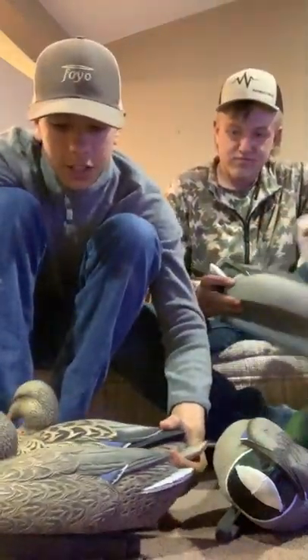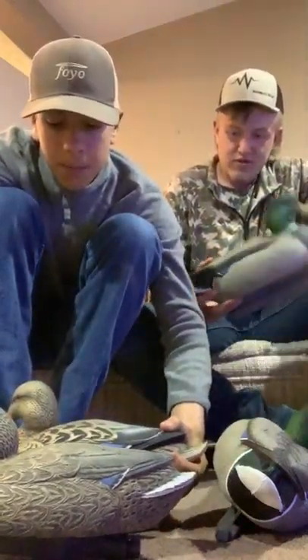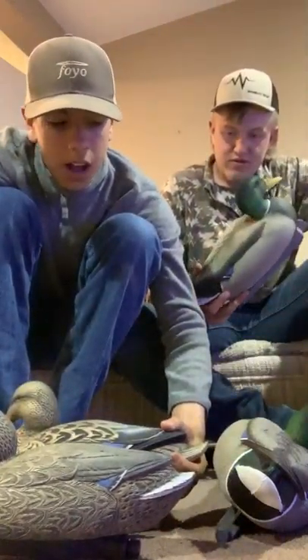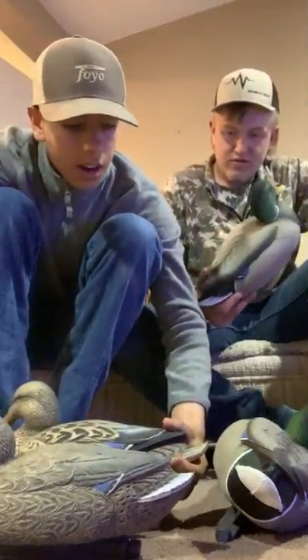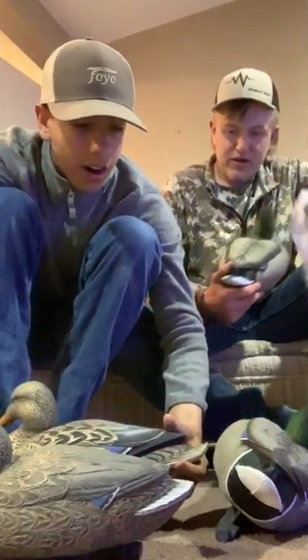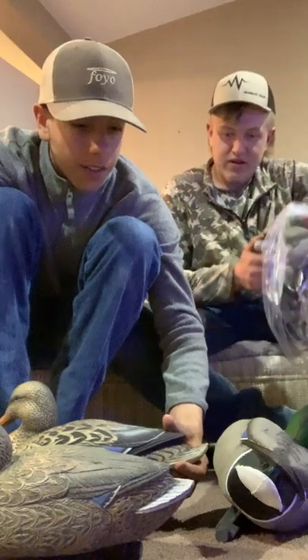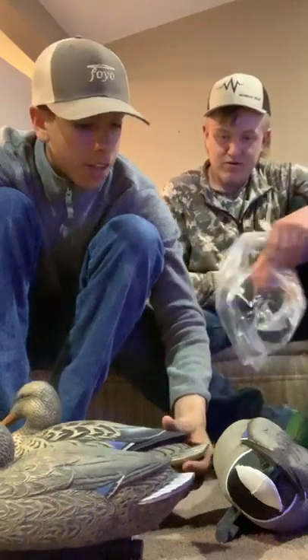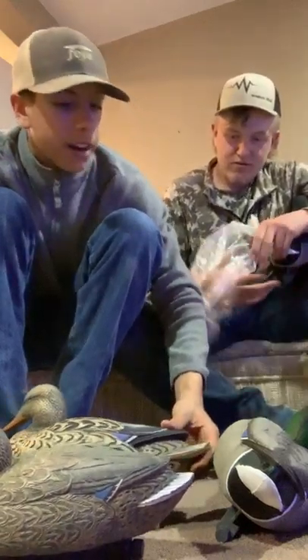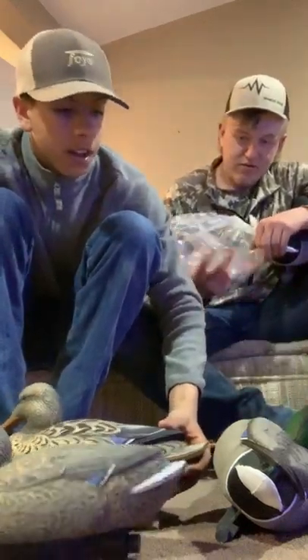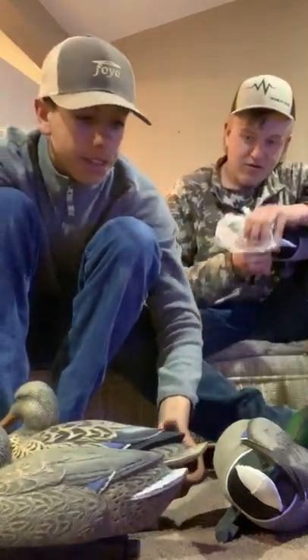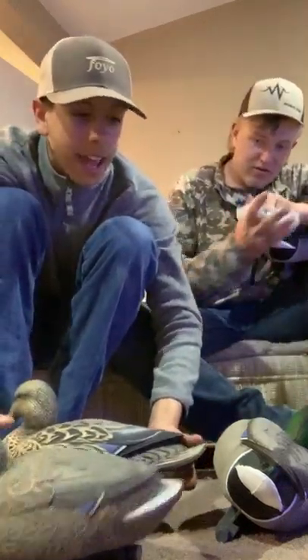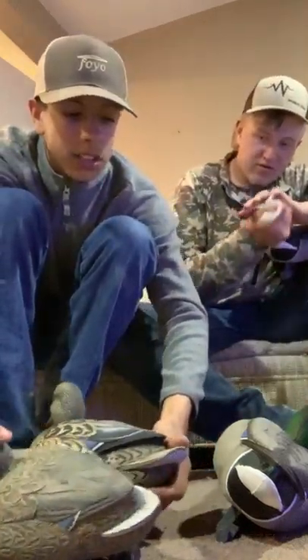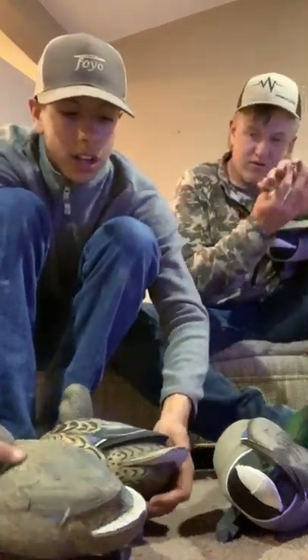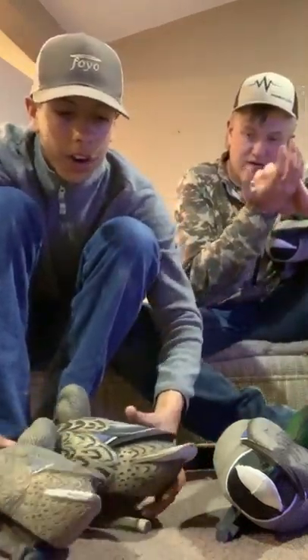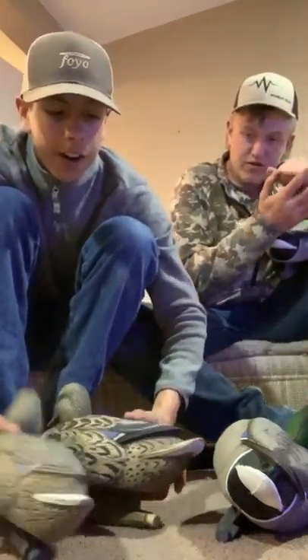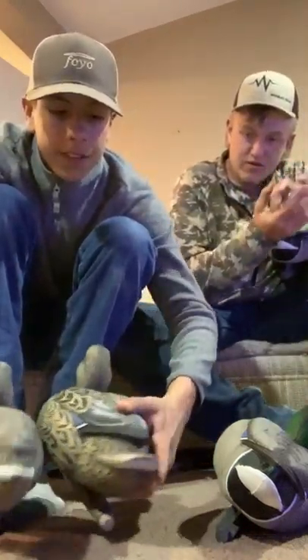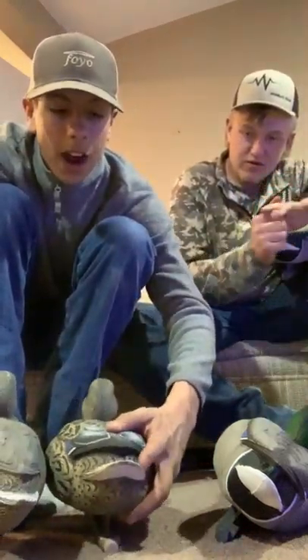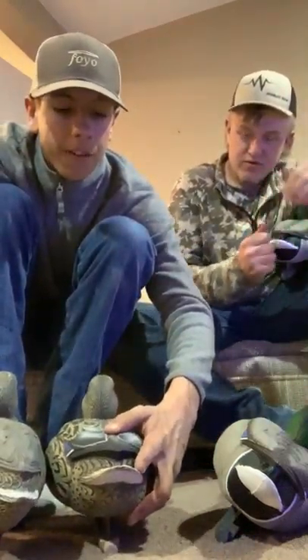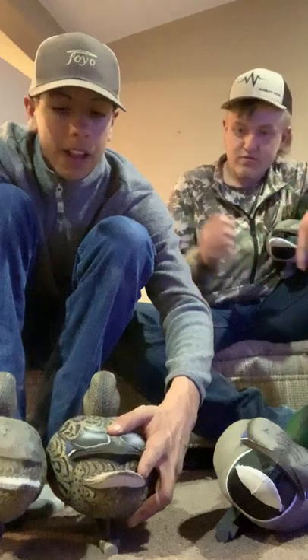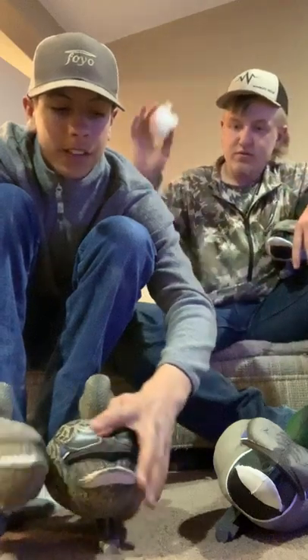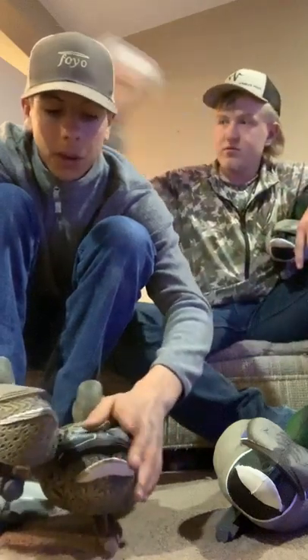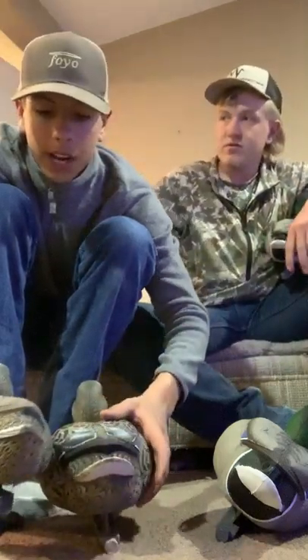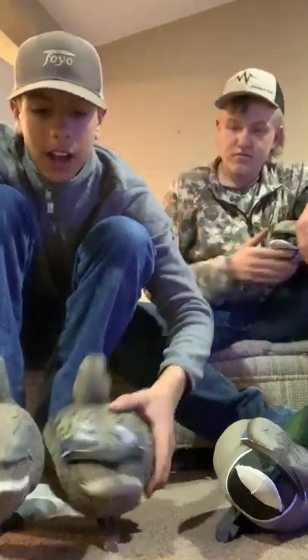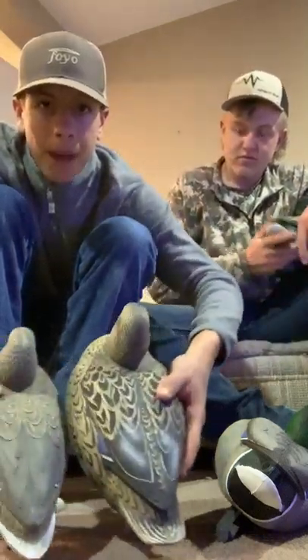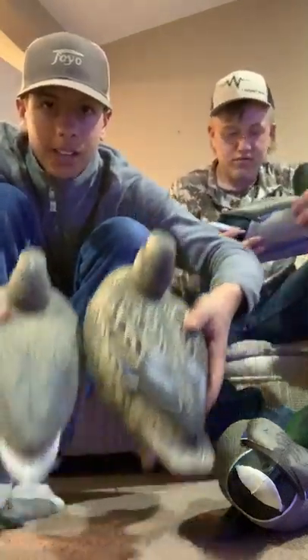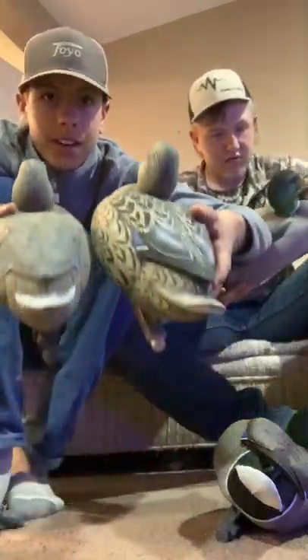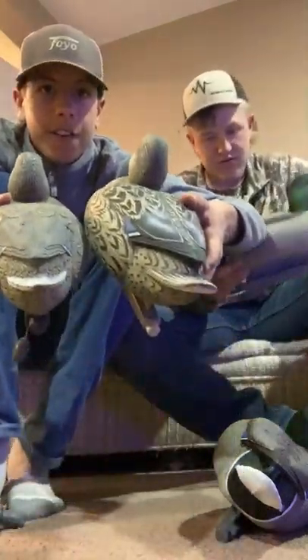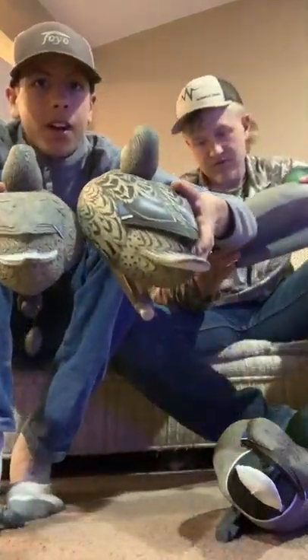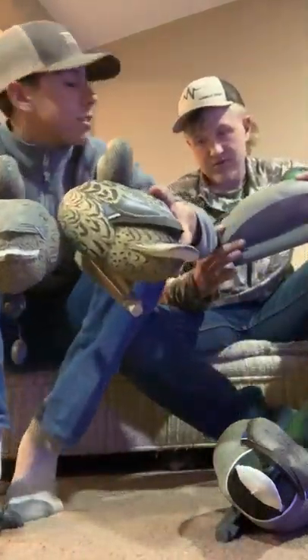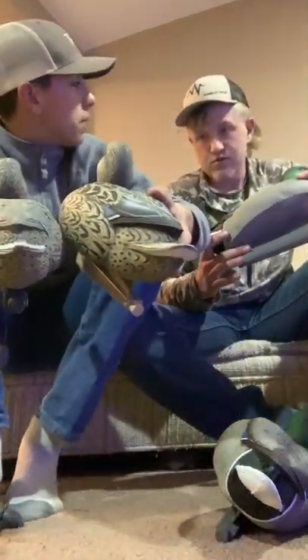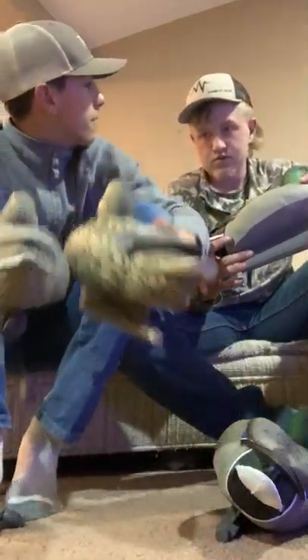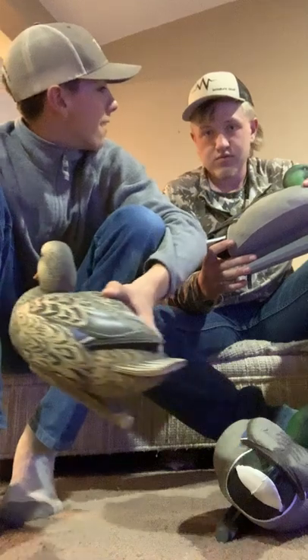These new ones I bought are bigger, and the tails are different. These new ones have more of a mallard tail while my current ones are a little pointy. The backs are different too.